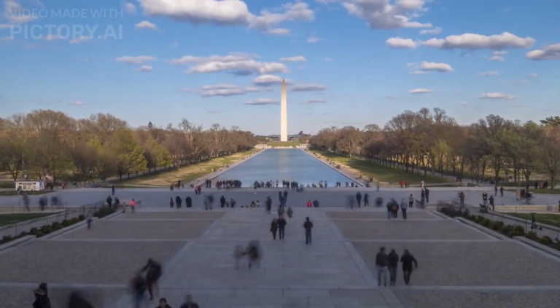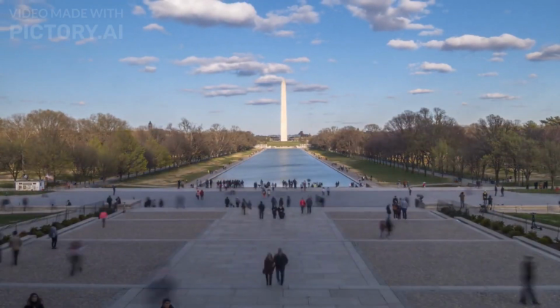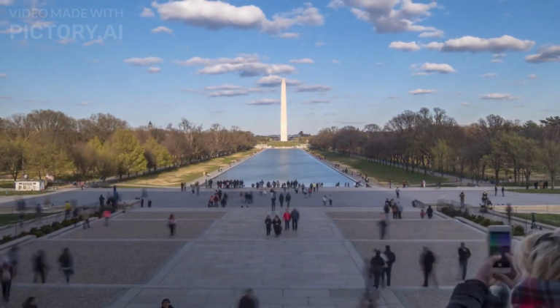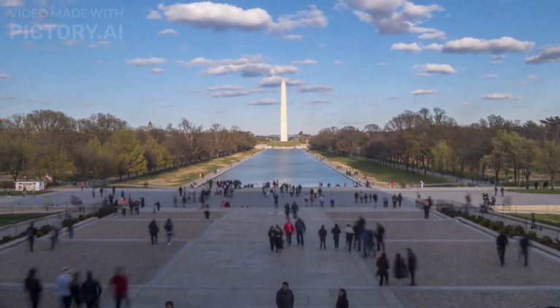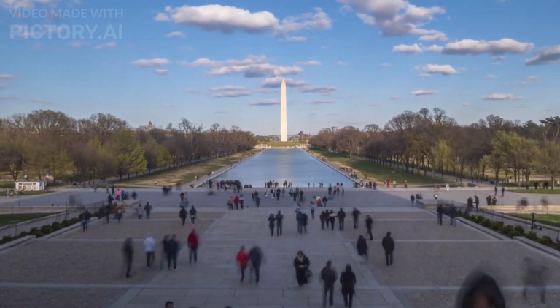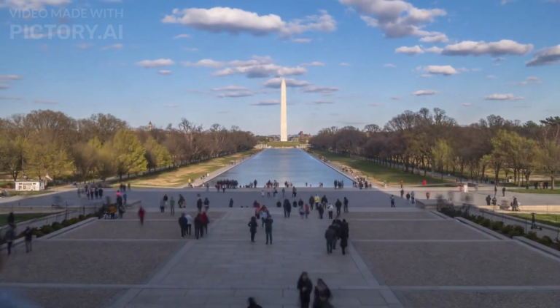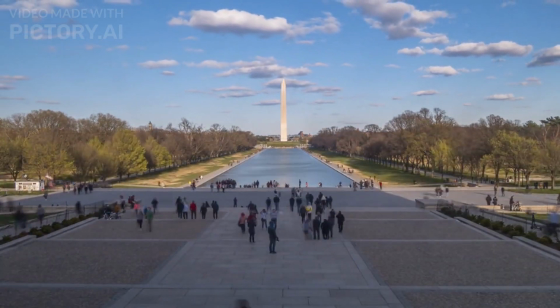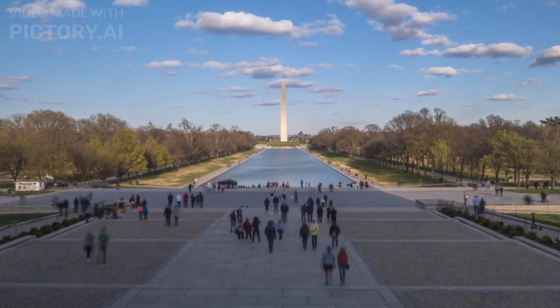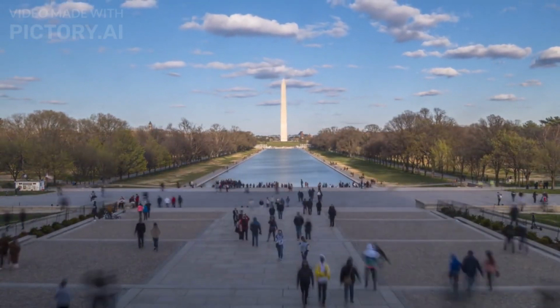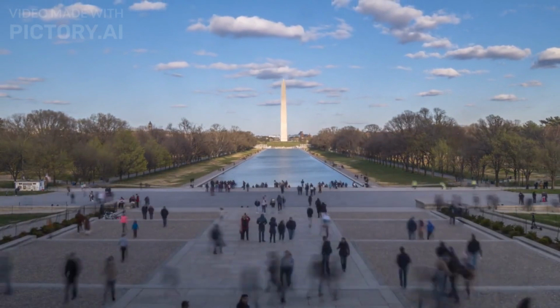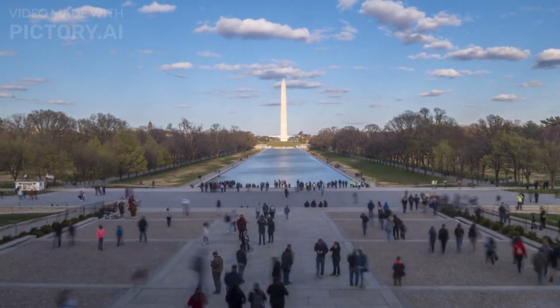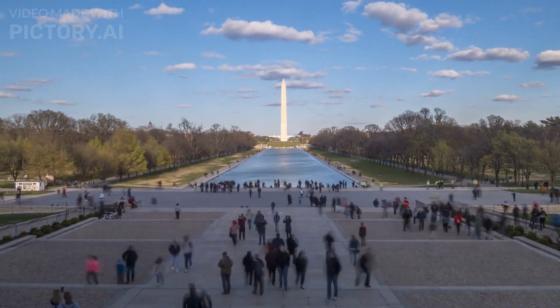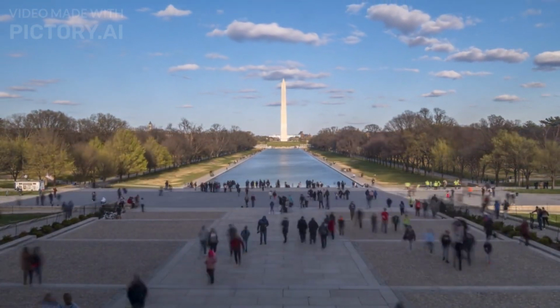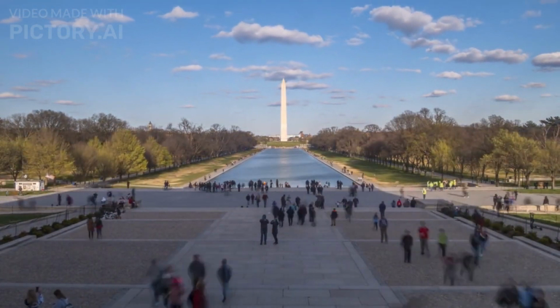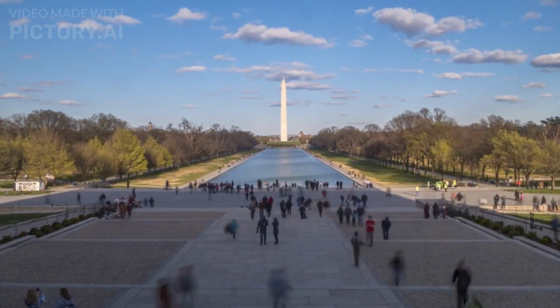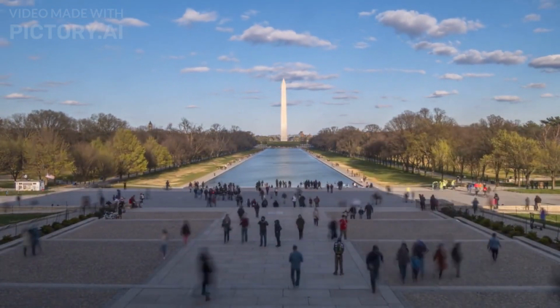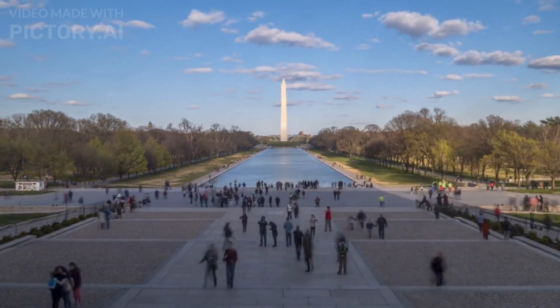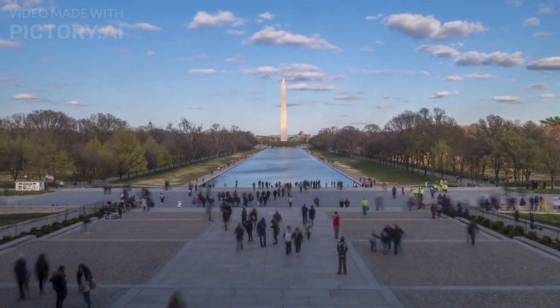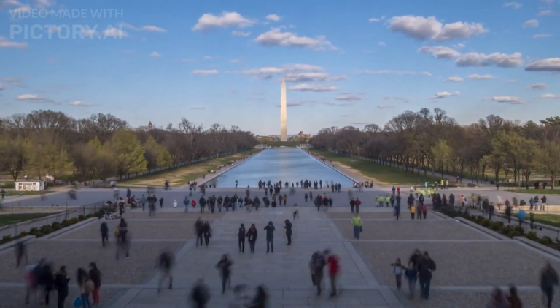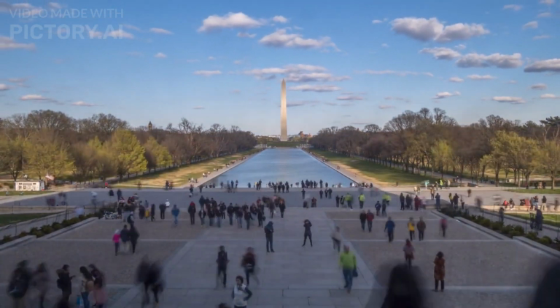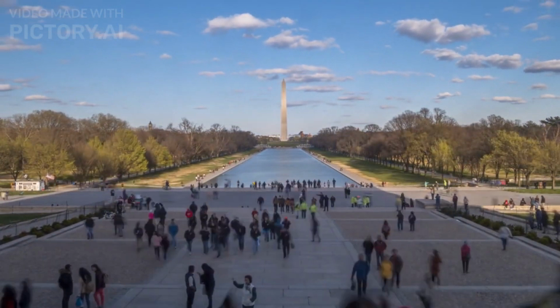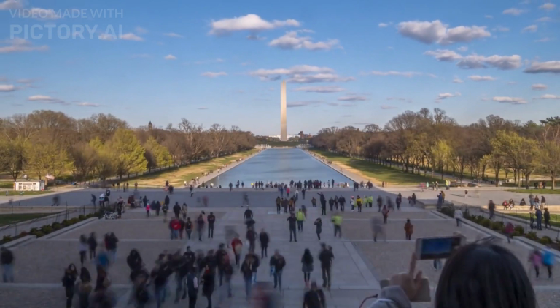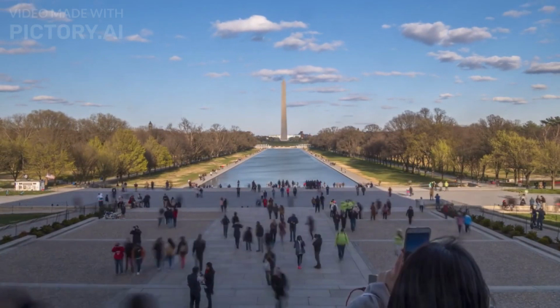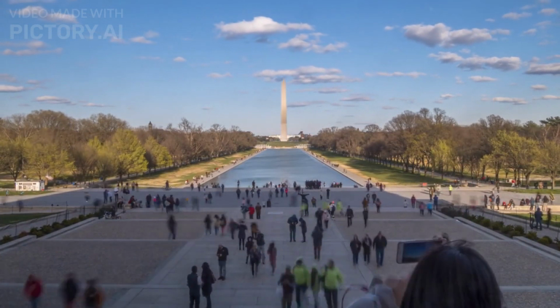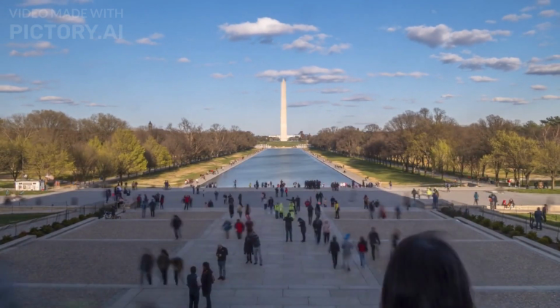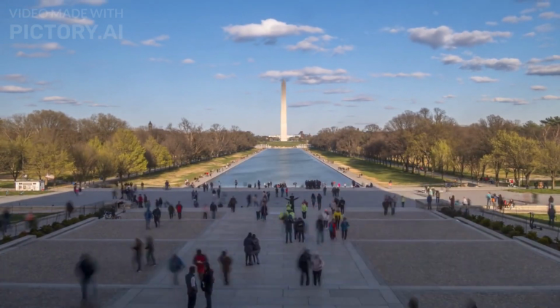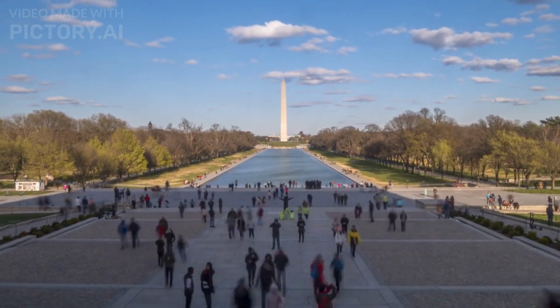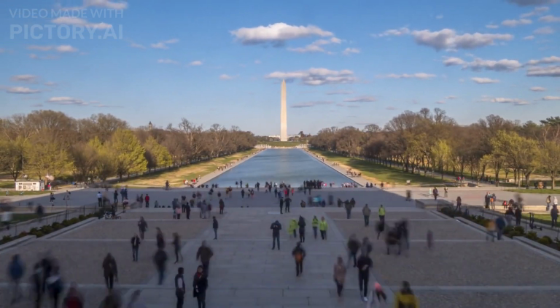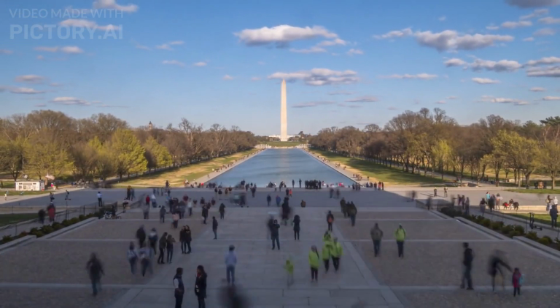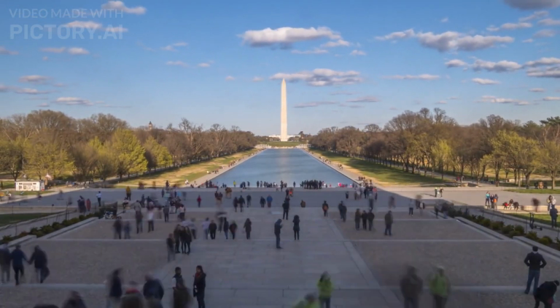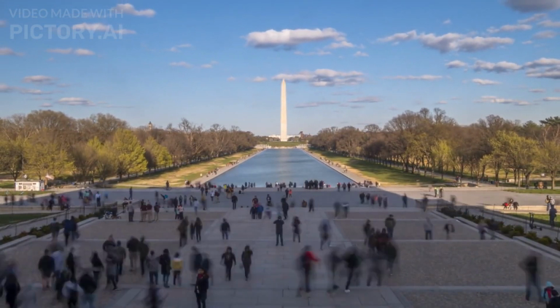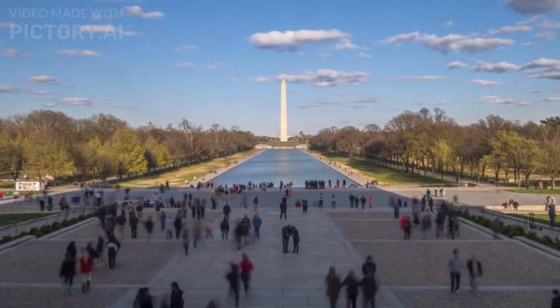1. The National Mall. This vast parkland in the heart of the city is home to many of Washington DC's most famous monuments and memorials, including the Lincoln Memorial, the Washington Monument, and the Vietnam Veterans Memorial.